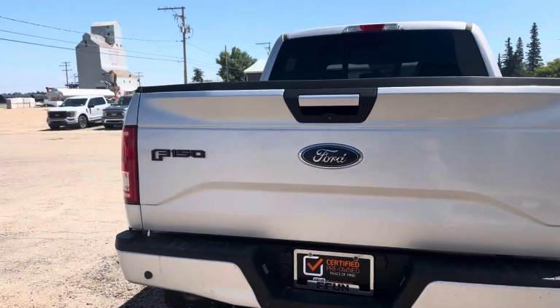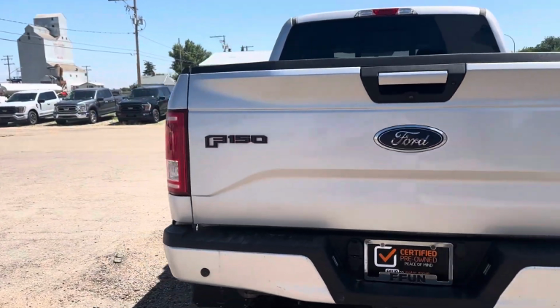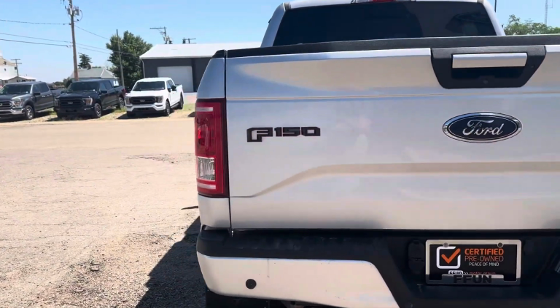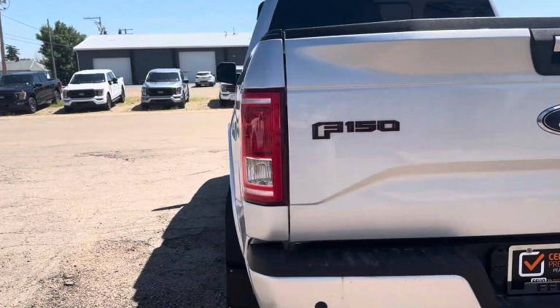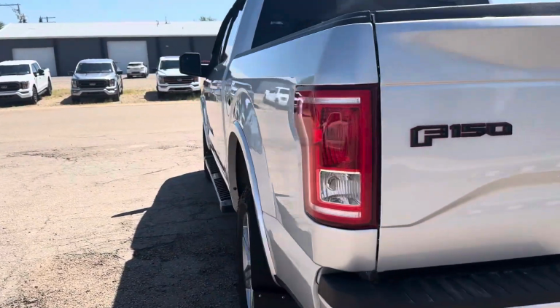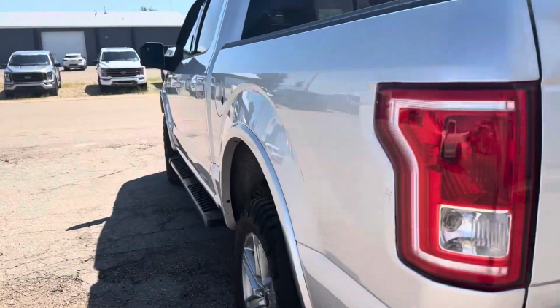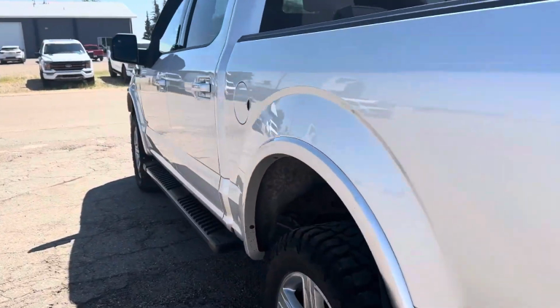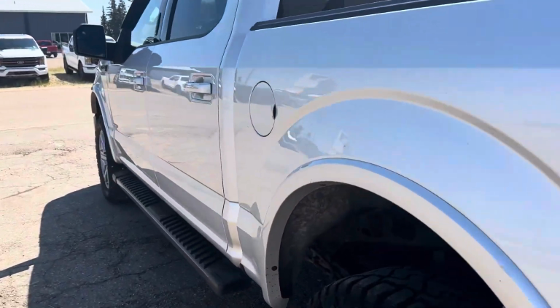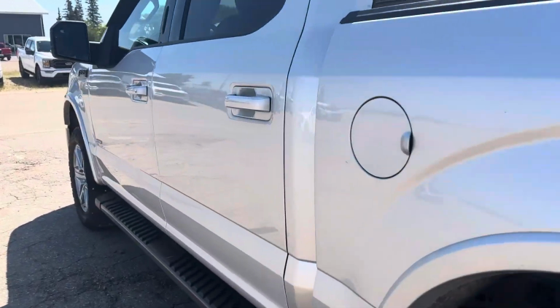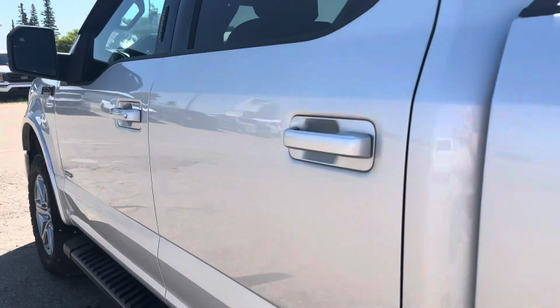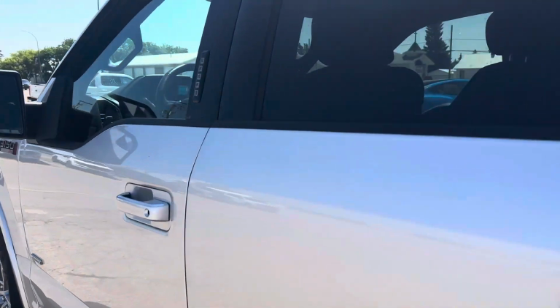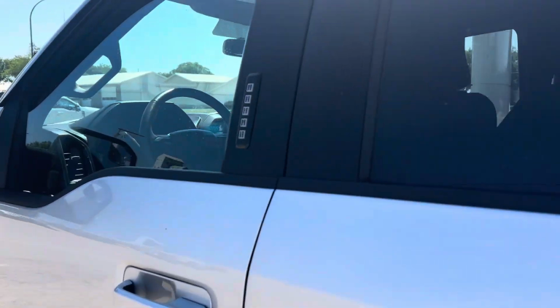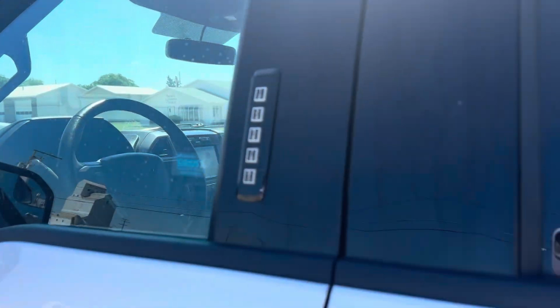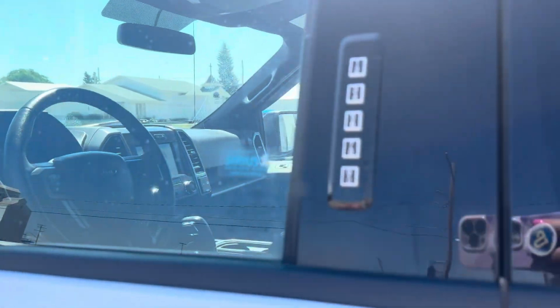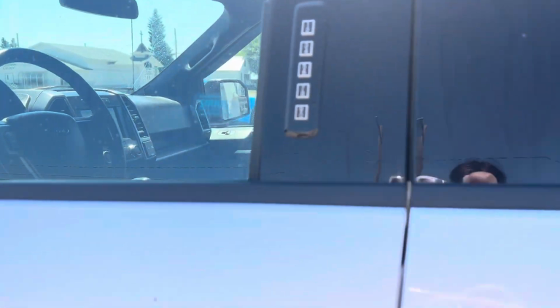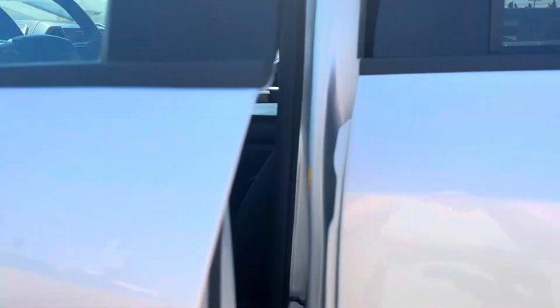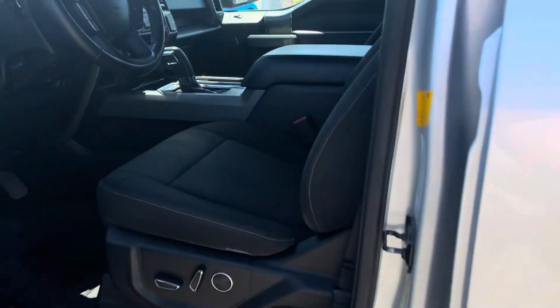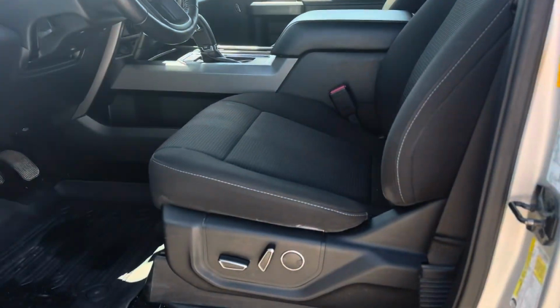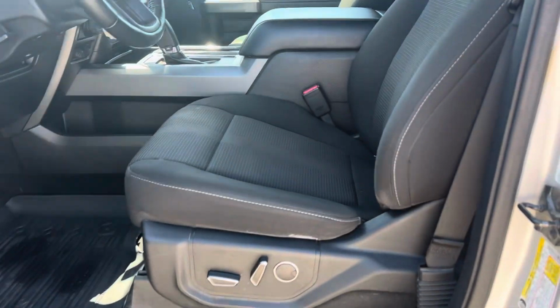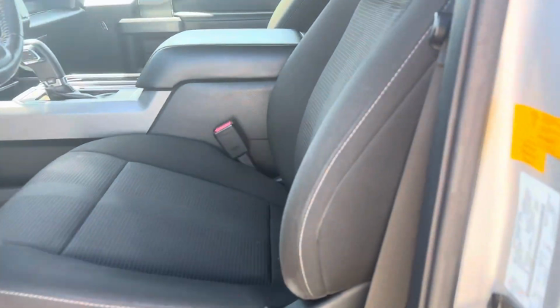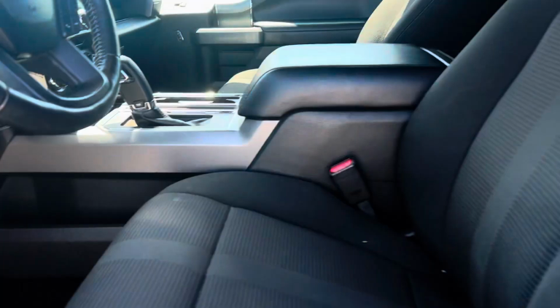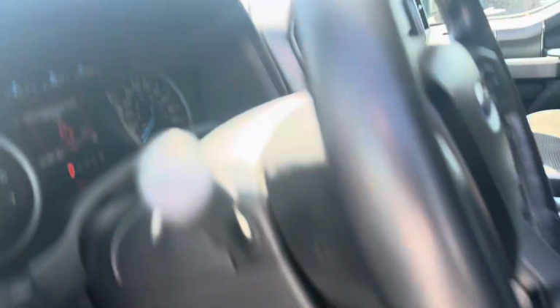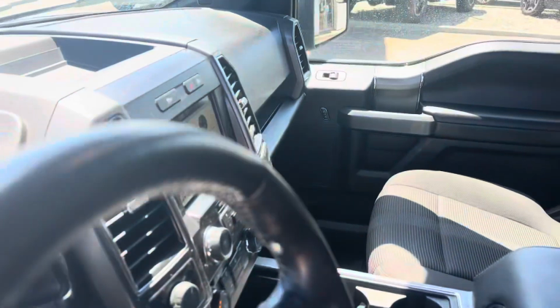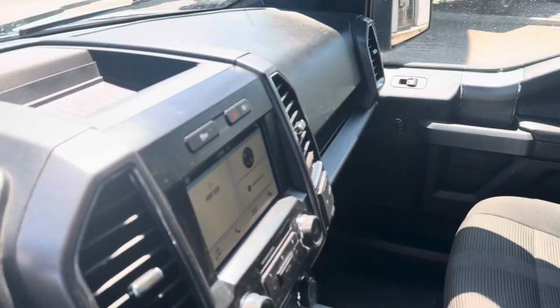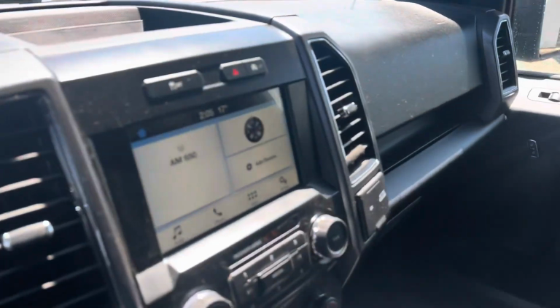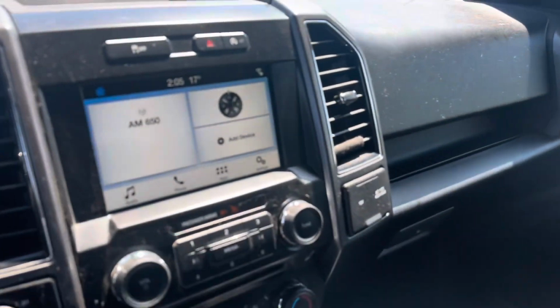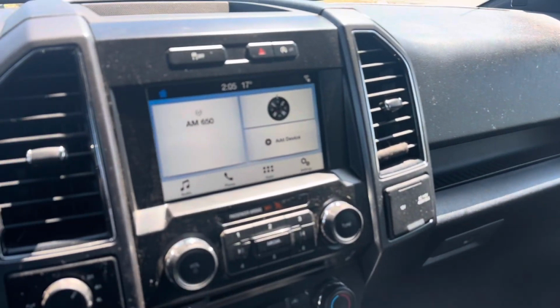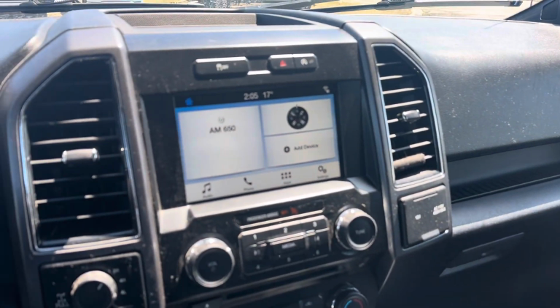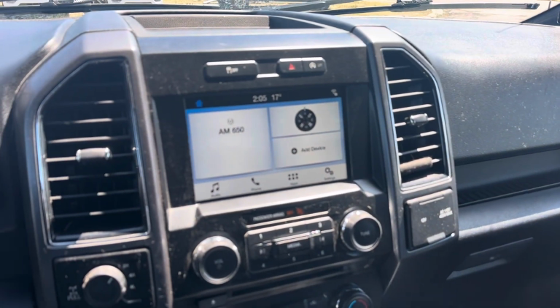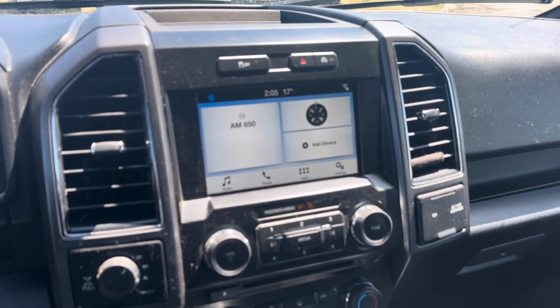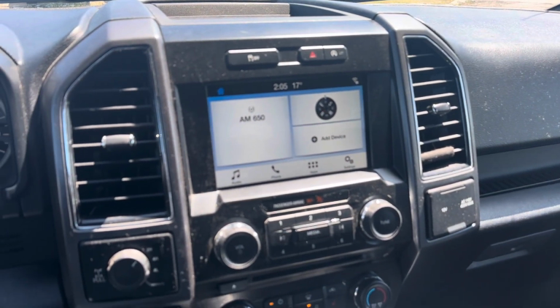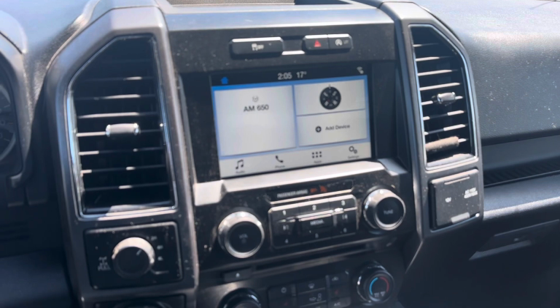I'll take you to the inside here. There's a key code to get in. You've got nice power cloth seats and your display center right here.